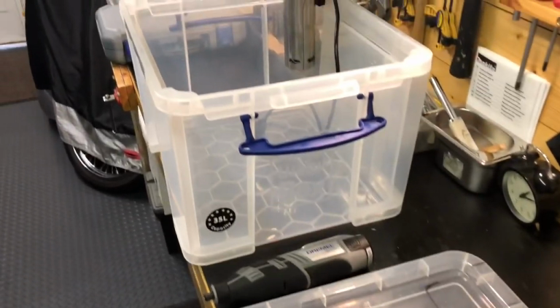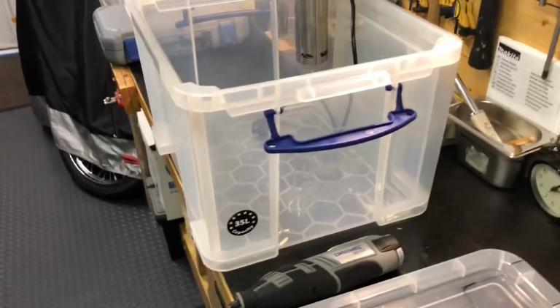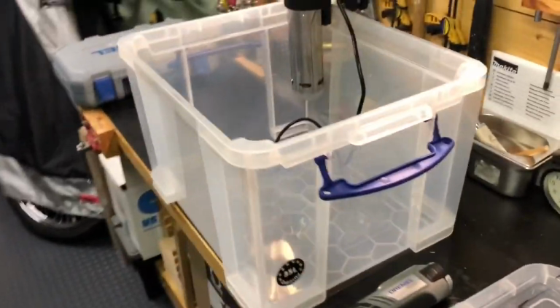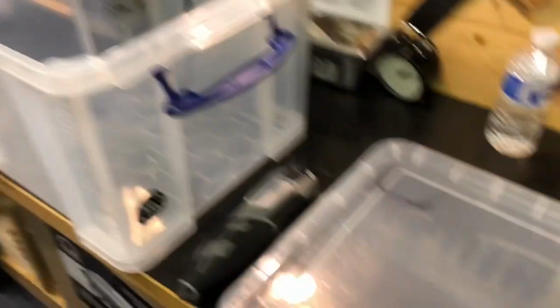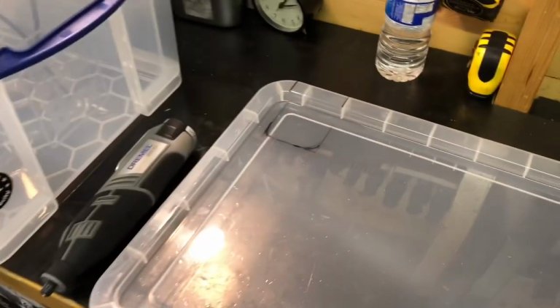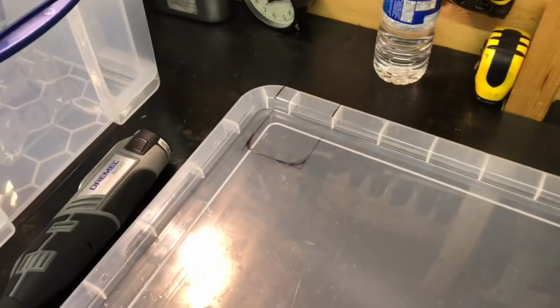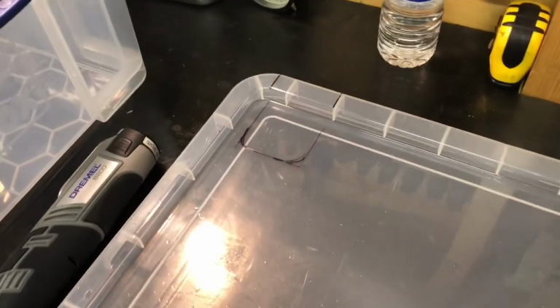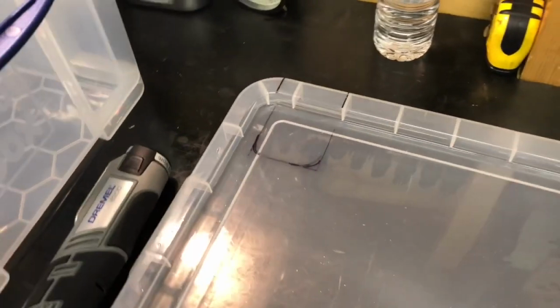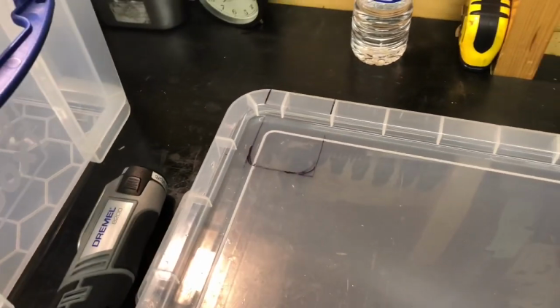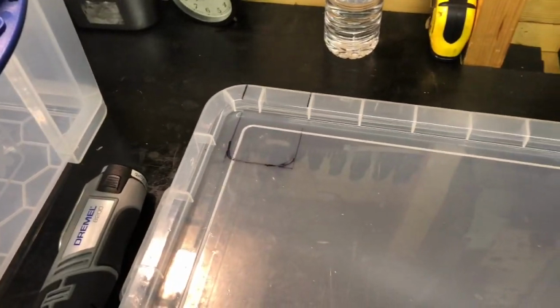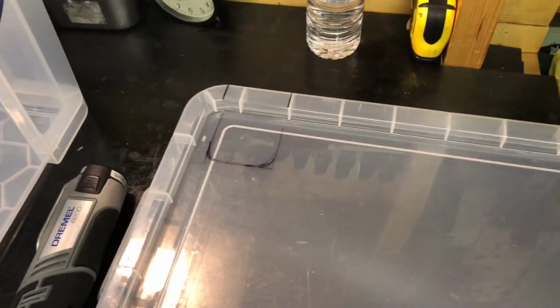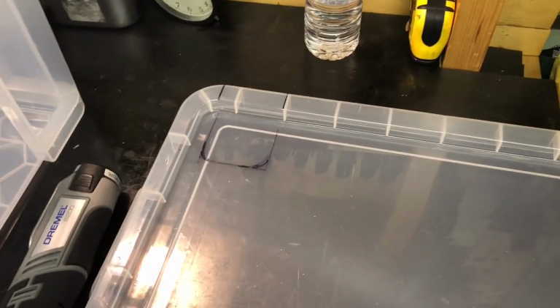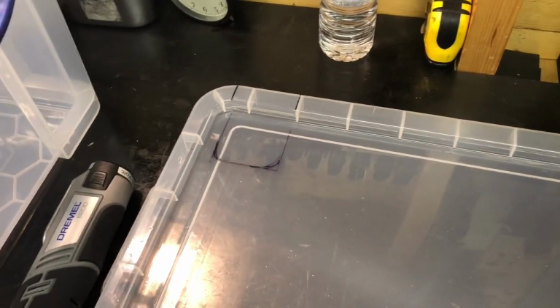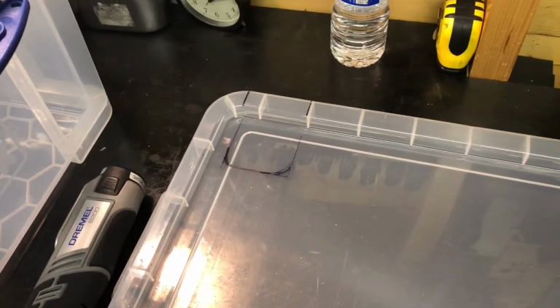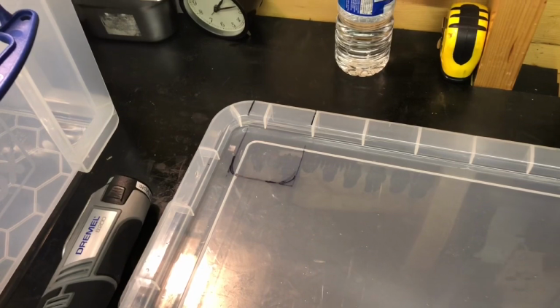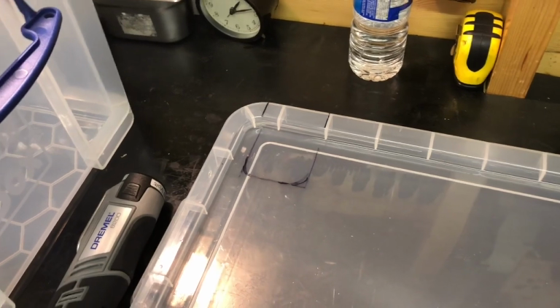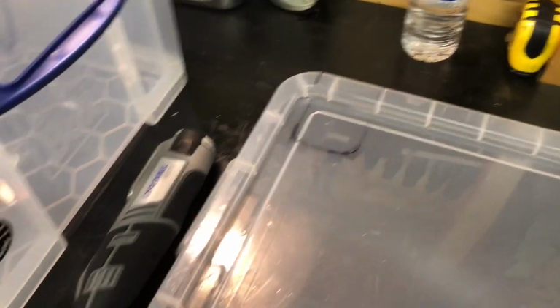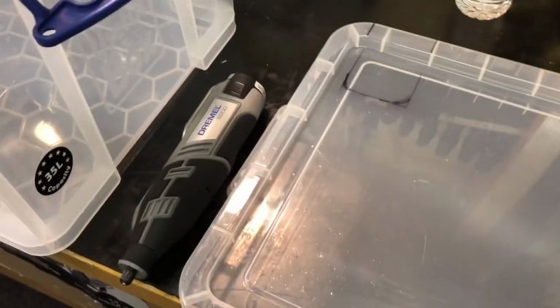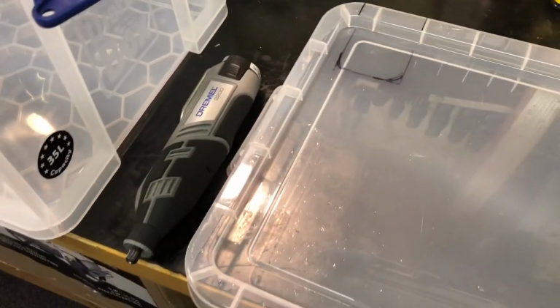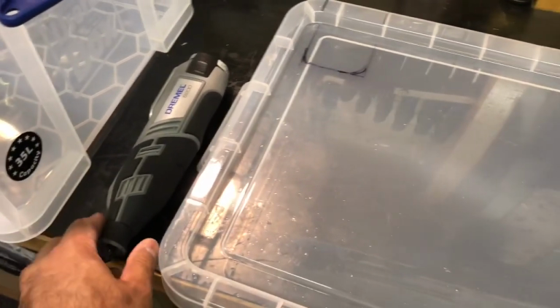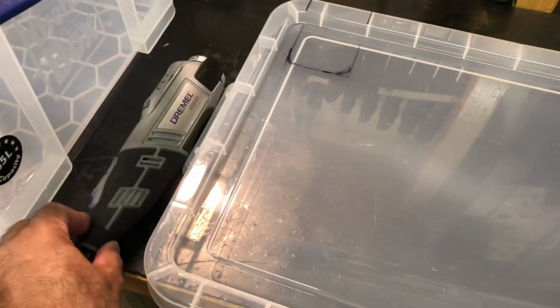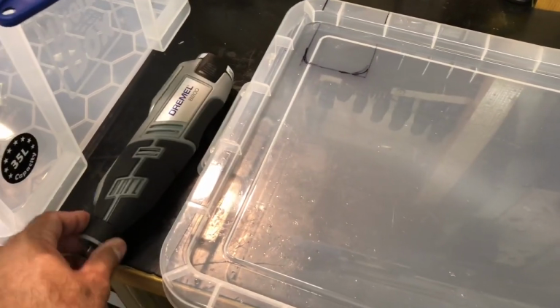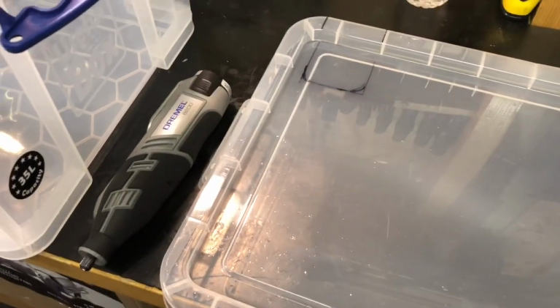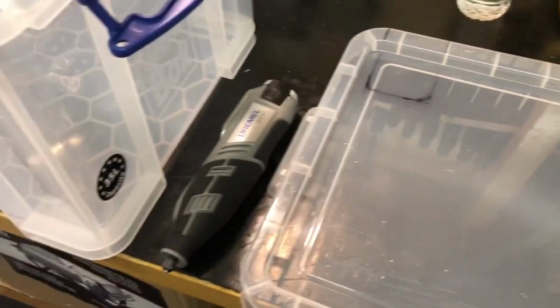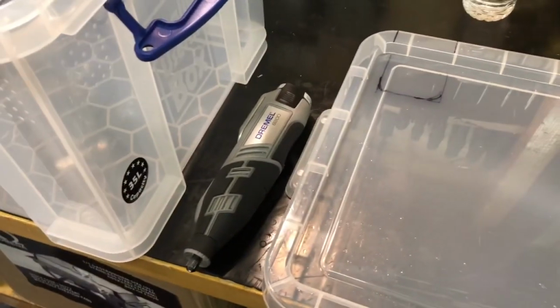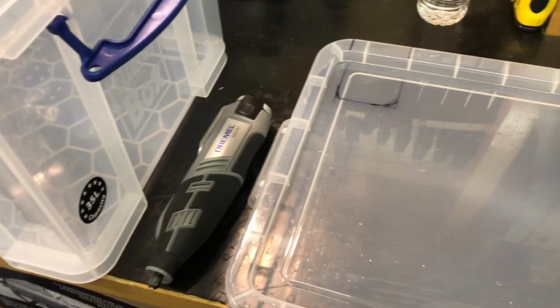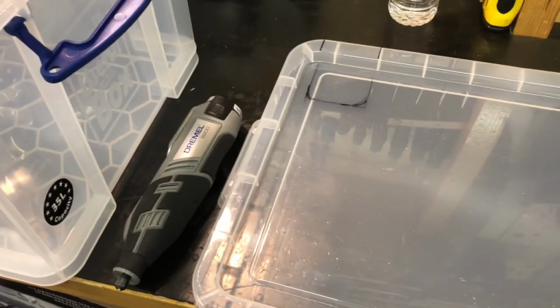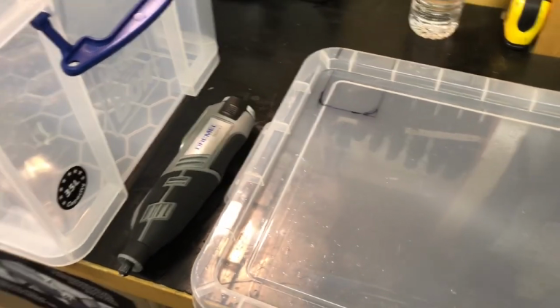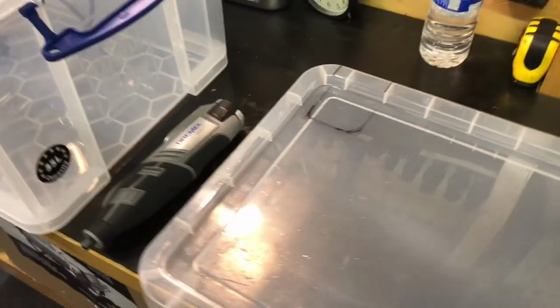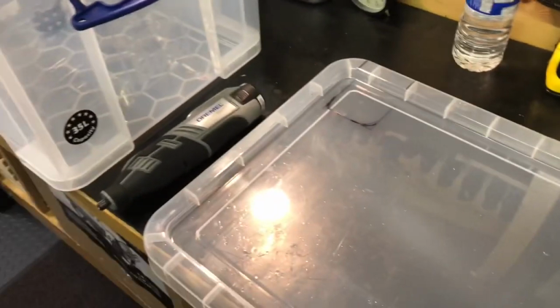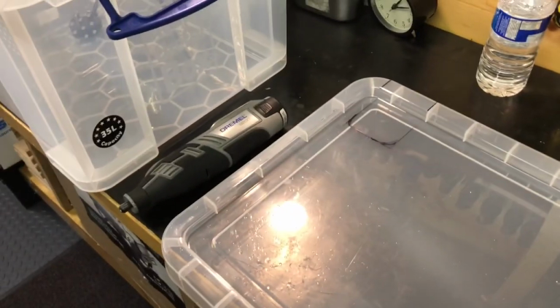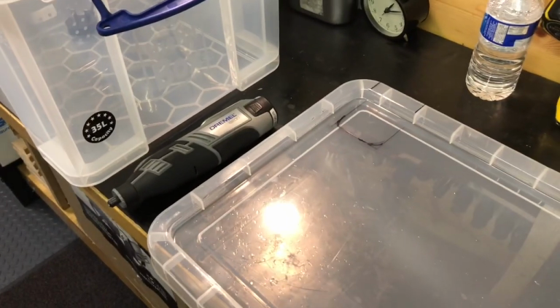Like I said, I've already marked out where the cut out needs to be for the sous vide unit to go through. As you can see I've got my Dremel, which I'm going to do the cutting with and then obviously smooth off any rough edges.